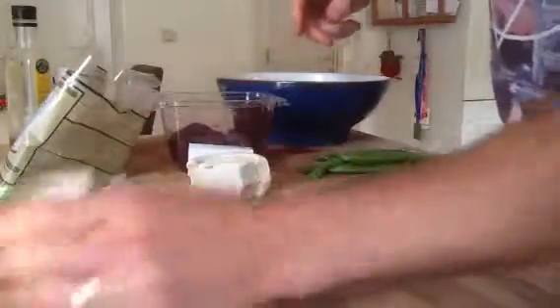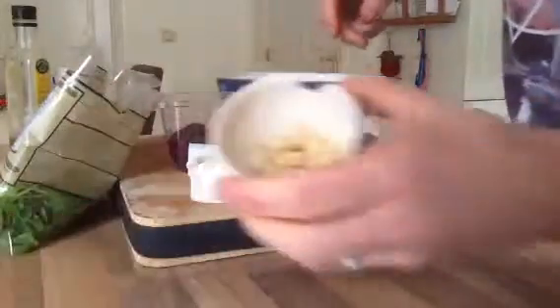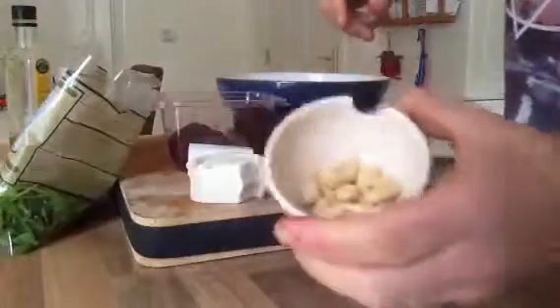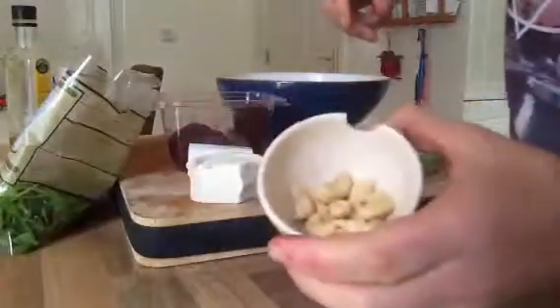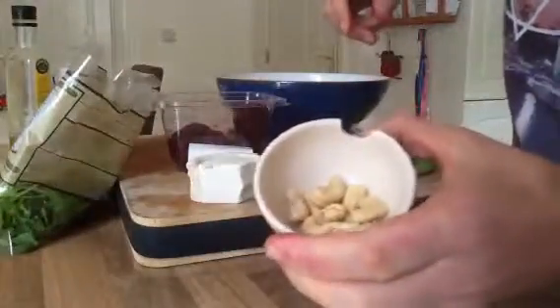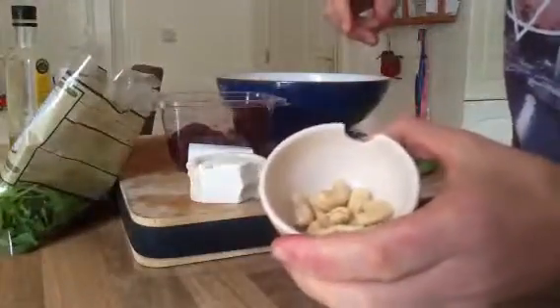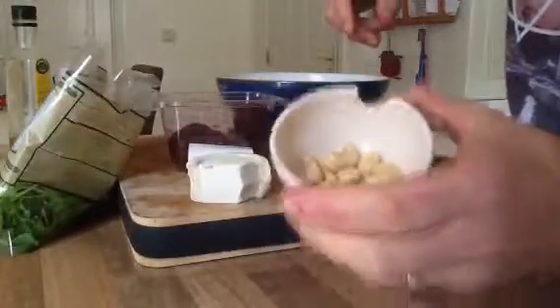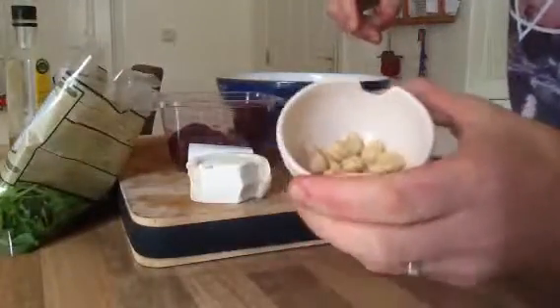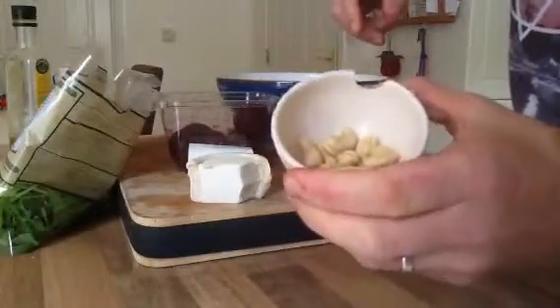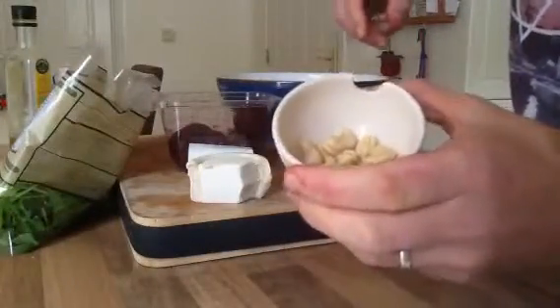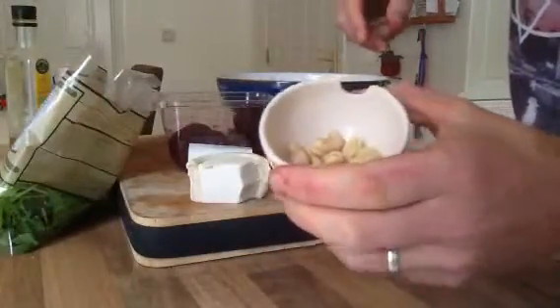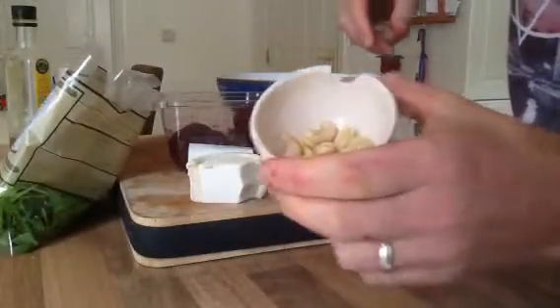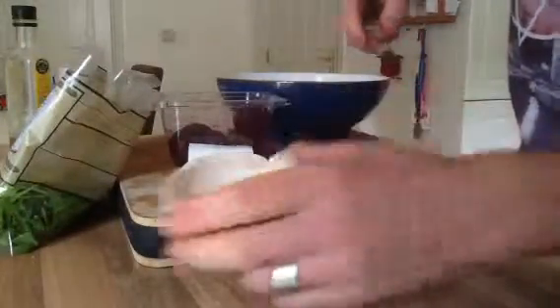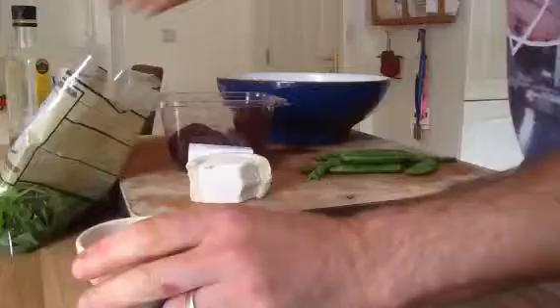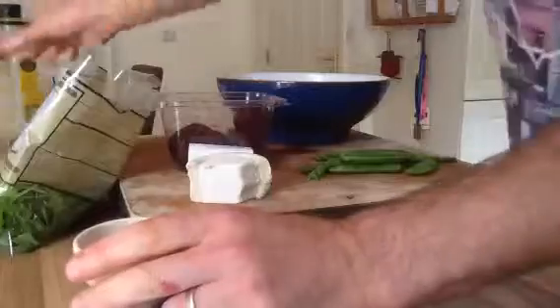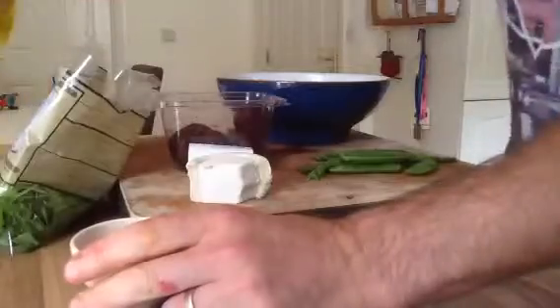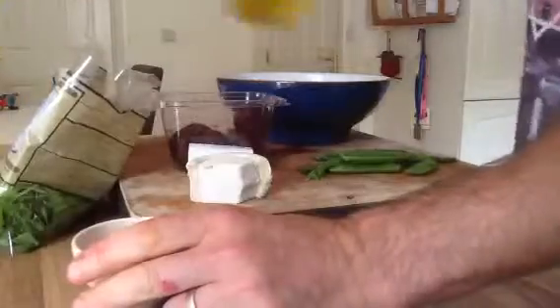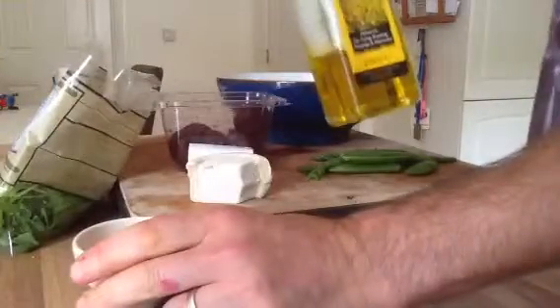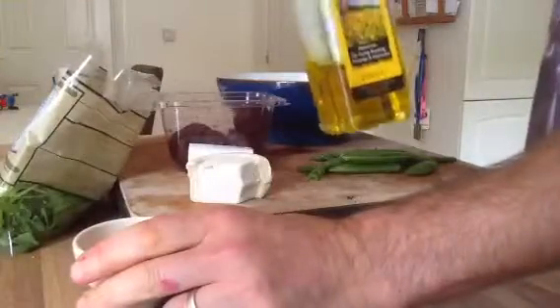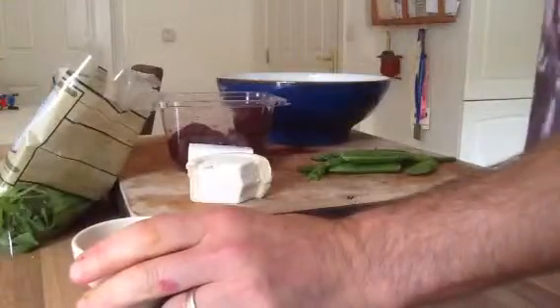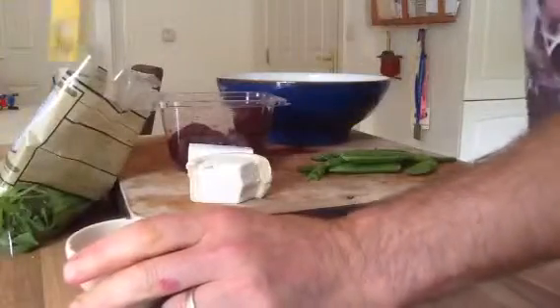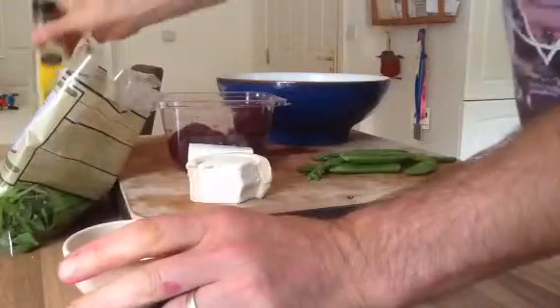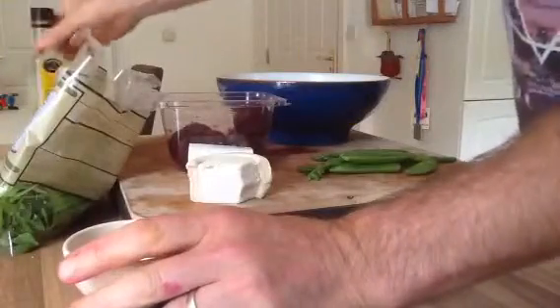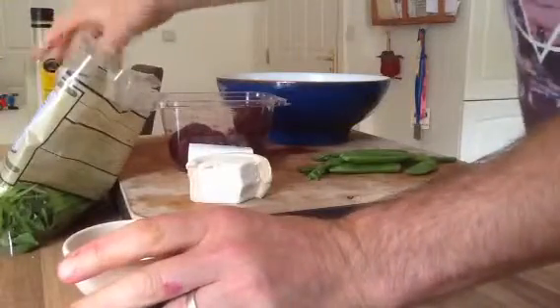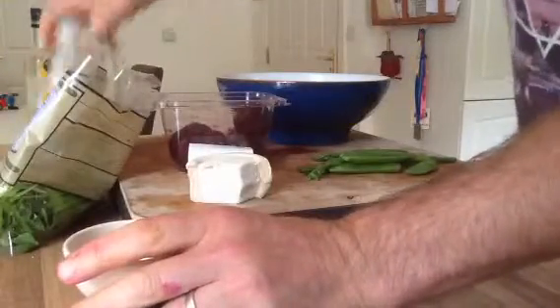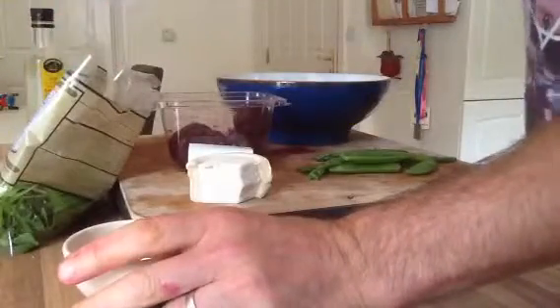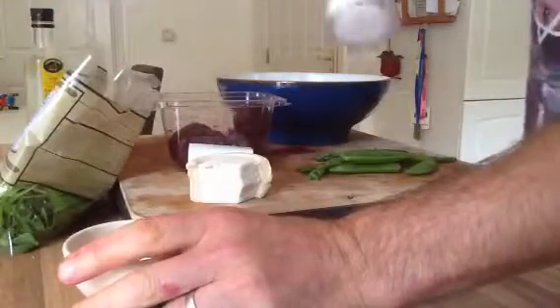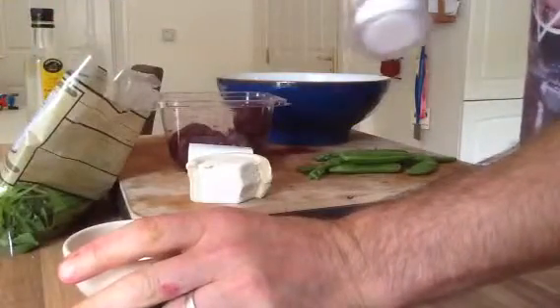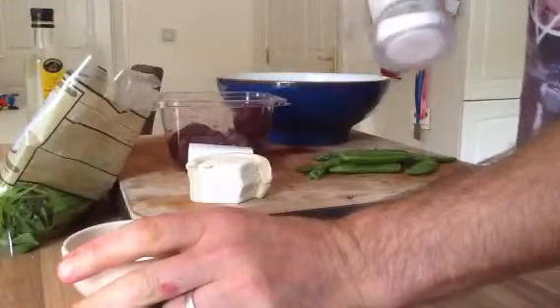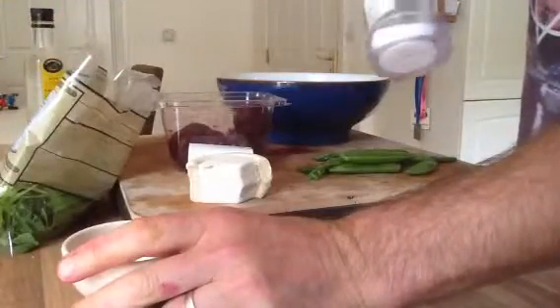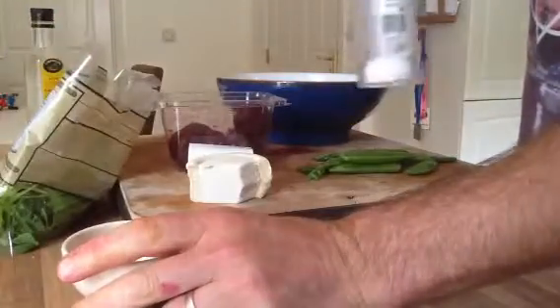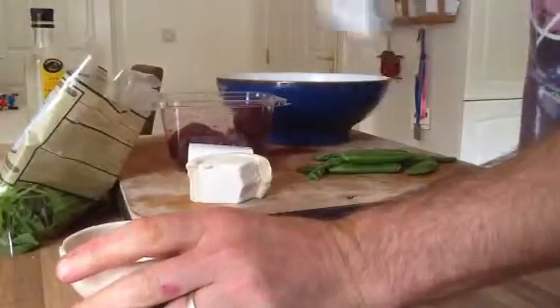And put some chopped cashews on top for a bit of crunch, then a little bit of rapeseed oil to finish it off, and maybe a small bit of sea salt.